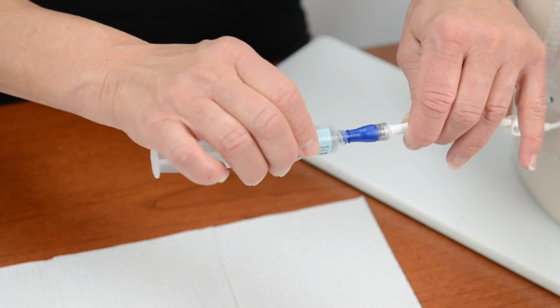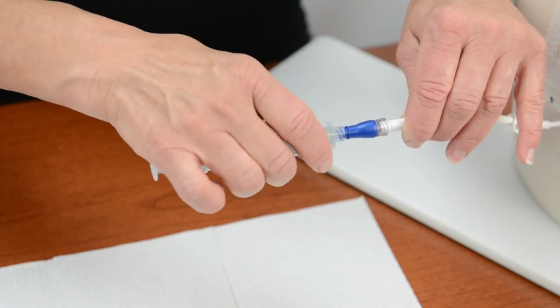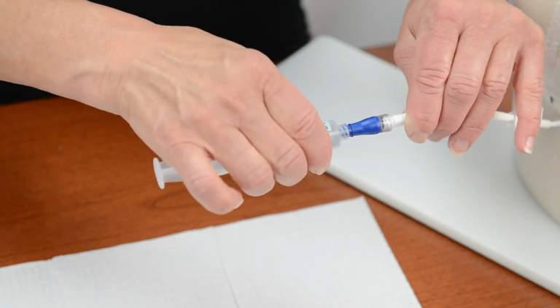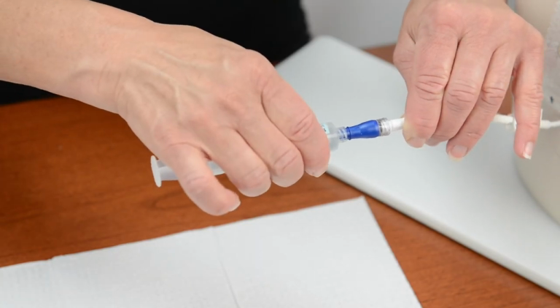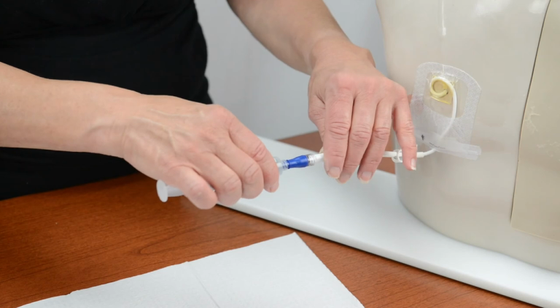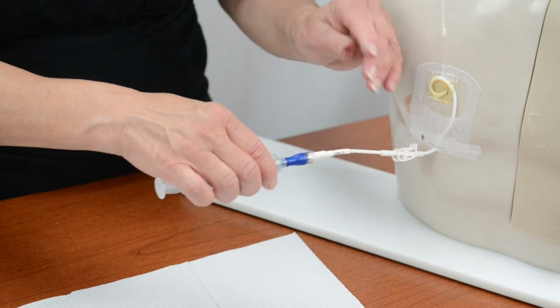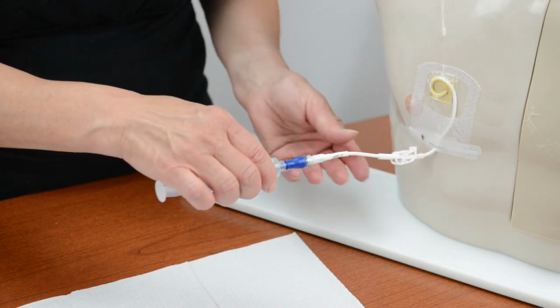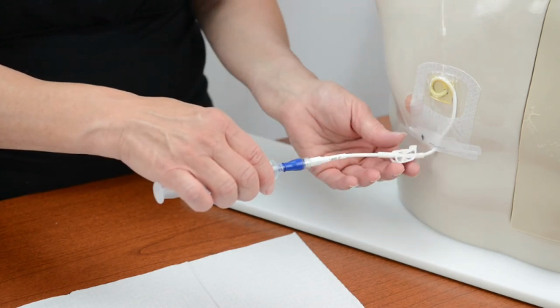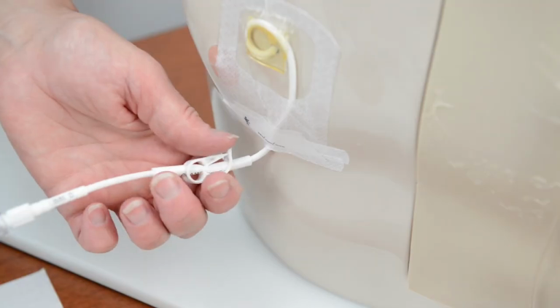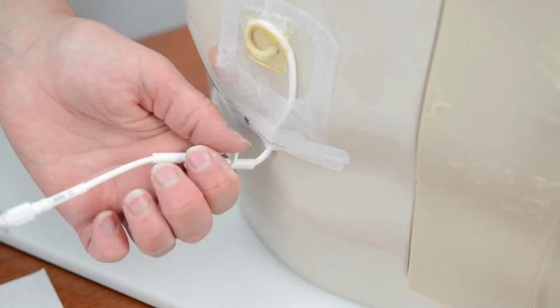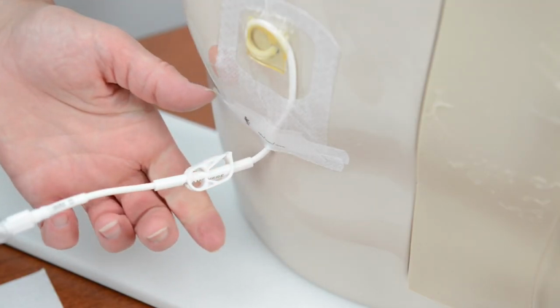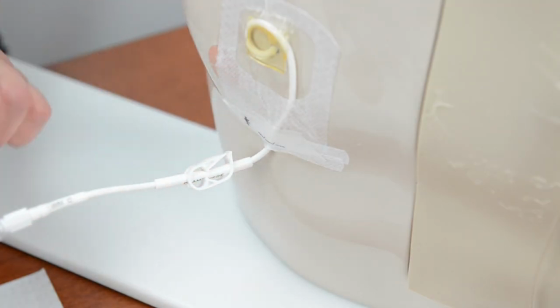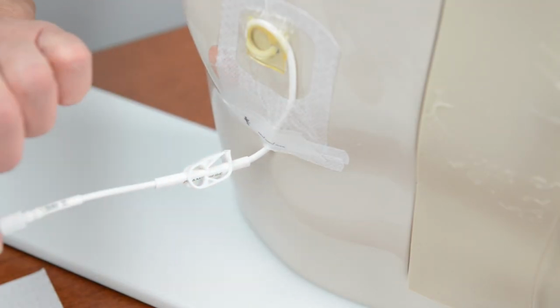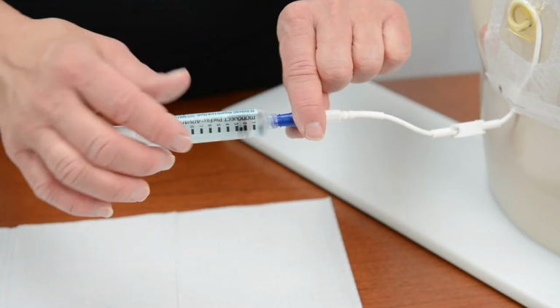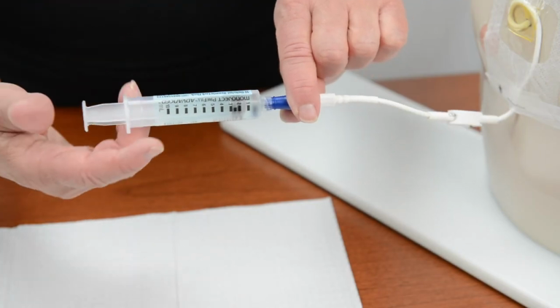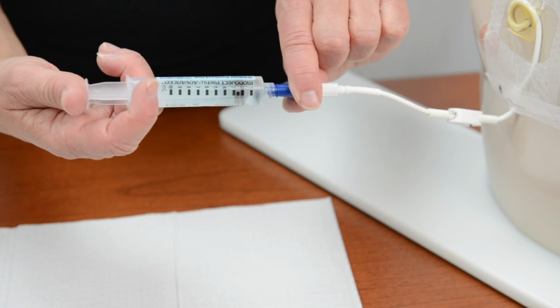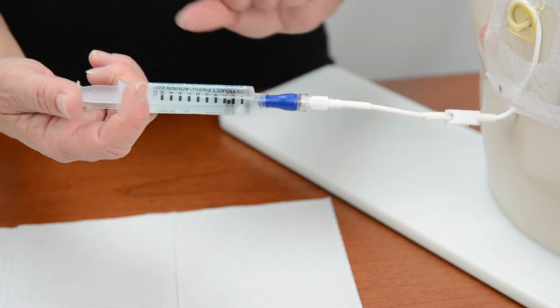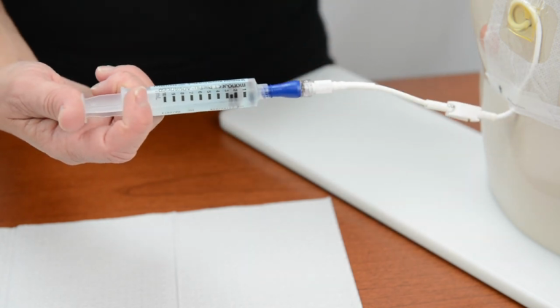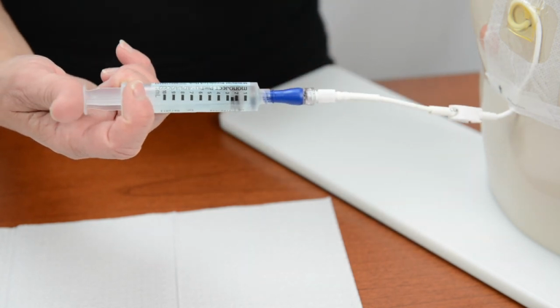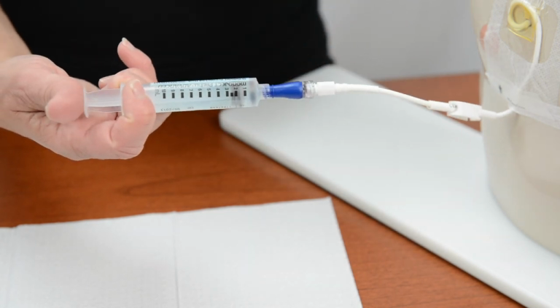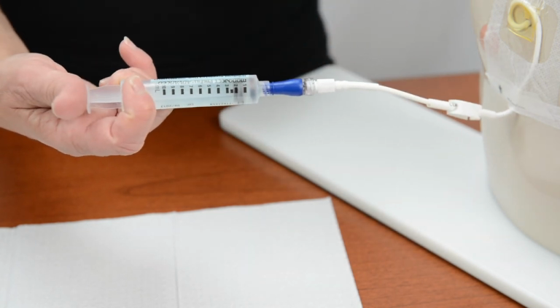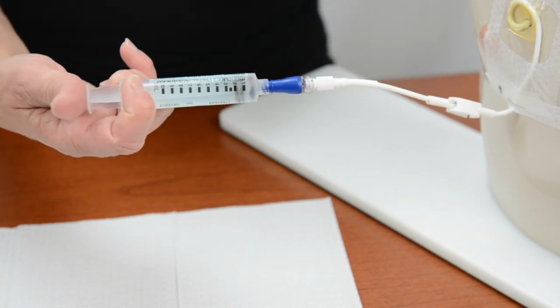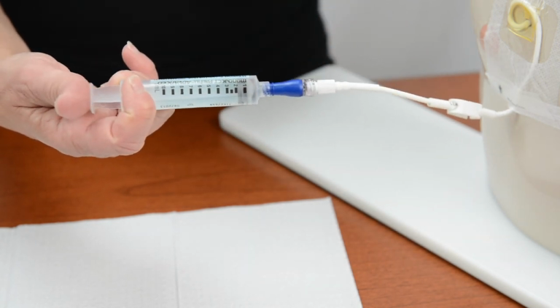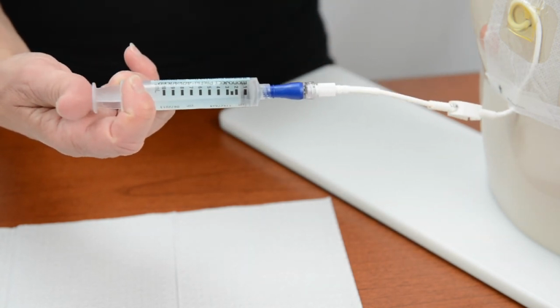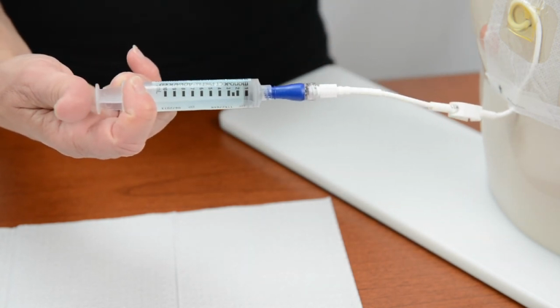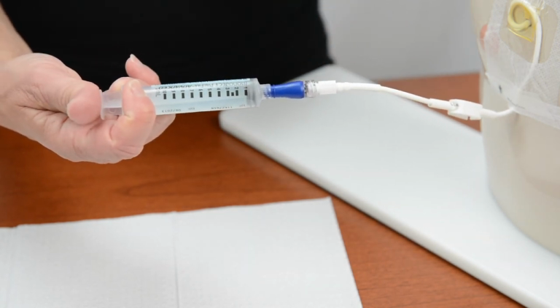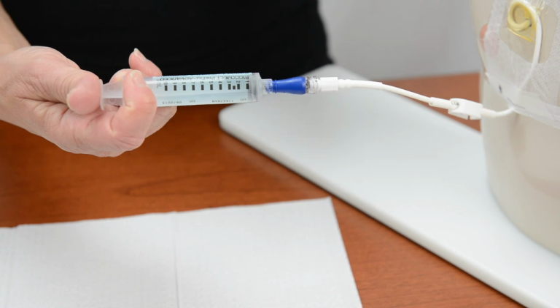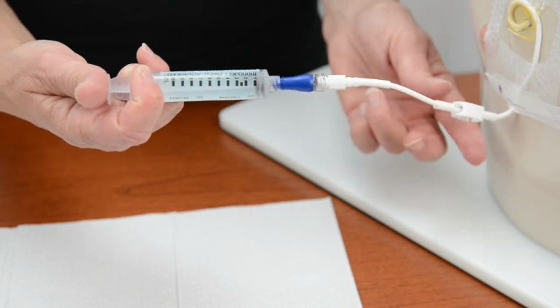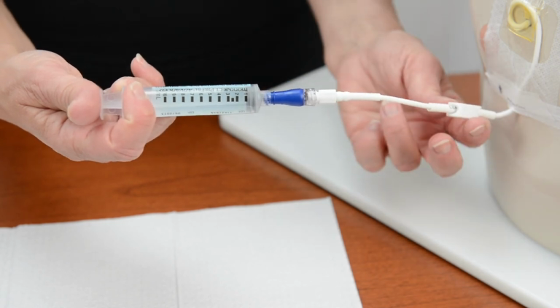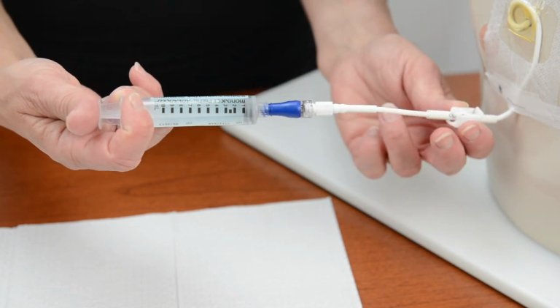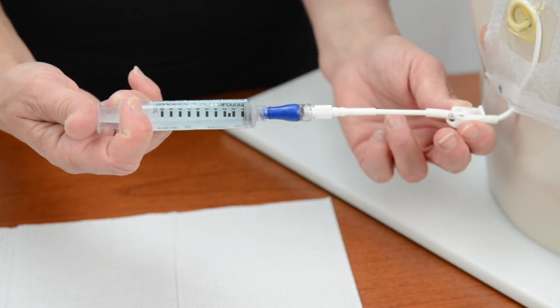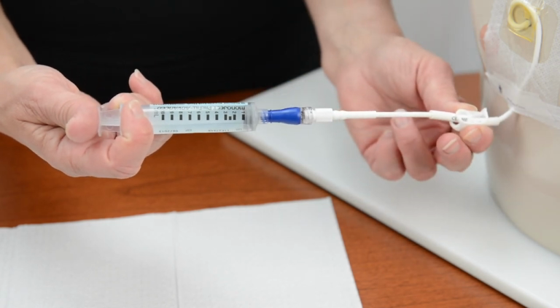Insert the needleless connector into the IV catheter and twist the syringe to tighten. Open the clamp on your child's IV catheter. Use the push-pause method to slowly push fluid from the syringe into the IV catheter. Then close the clamp on the IV catheter.